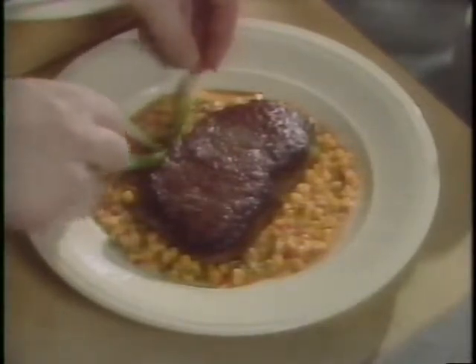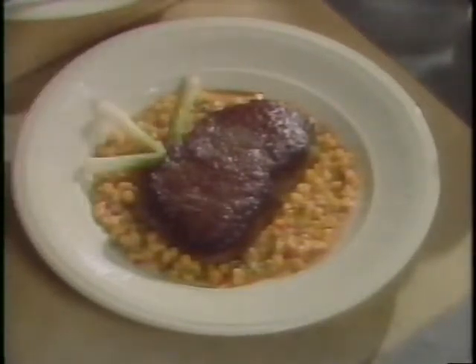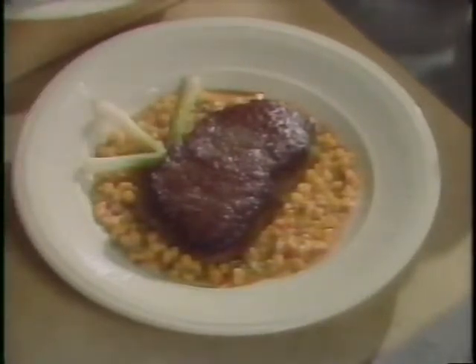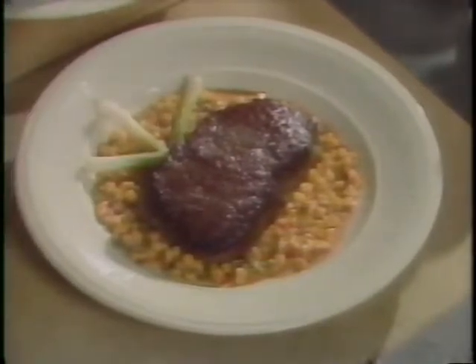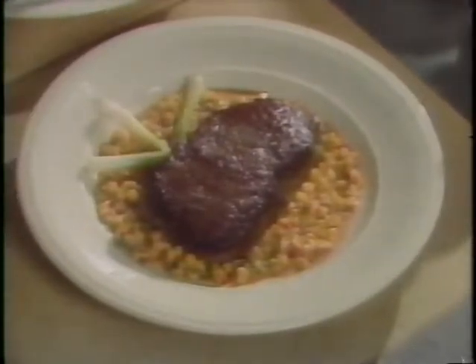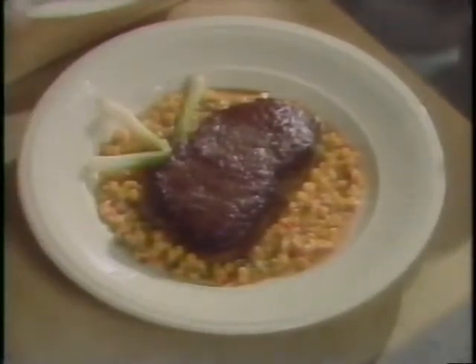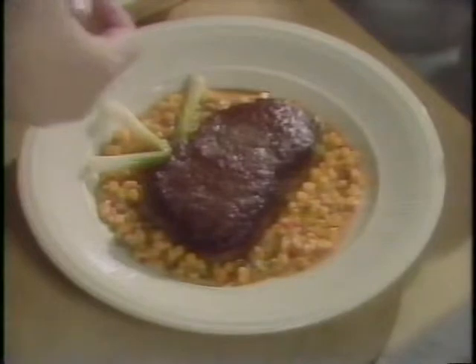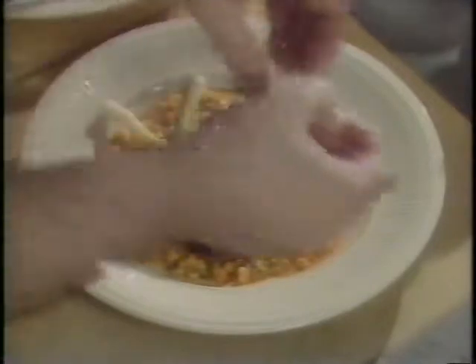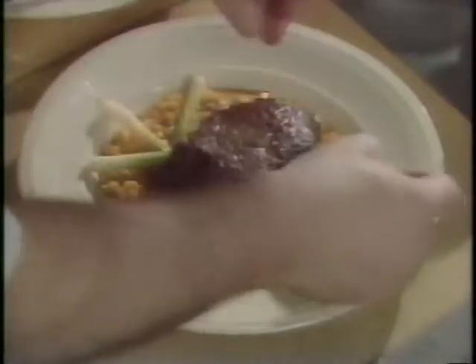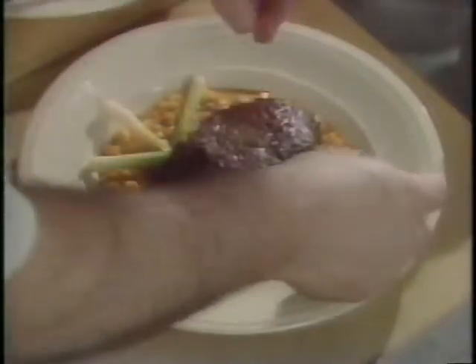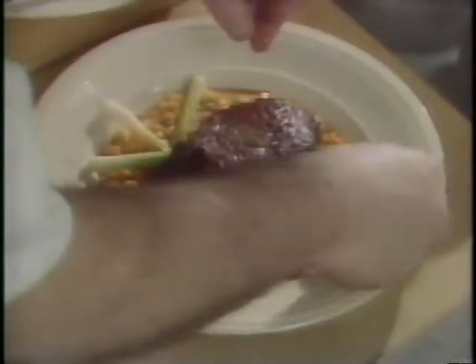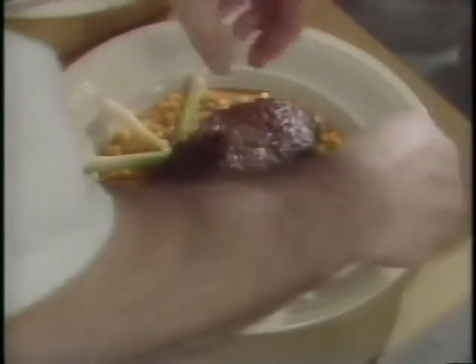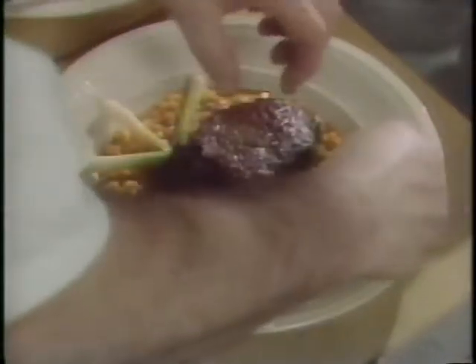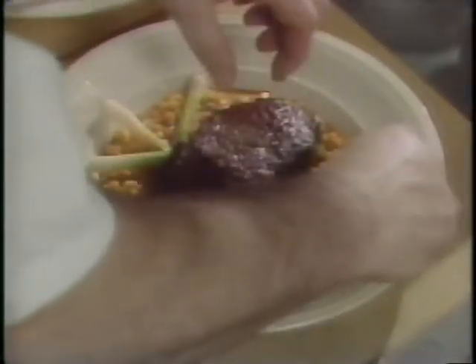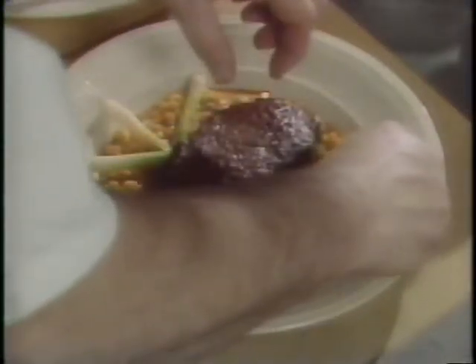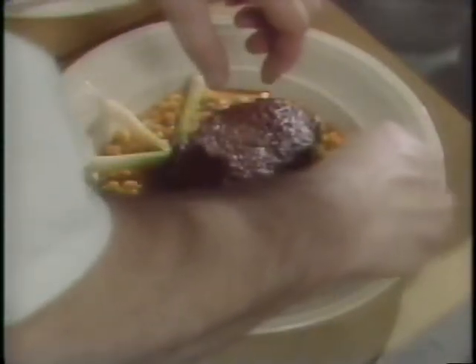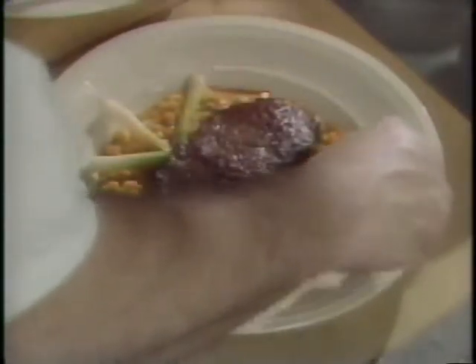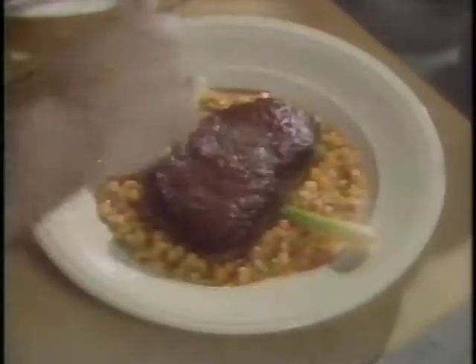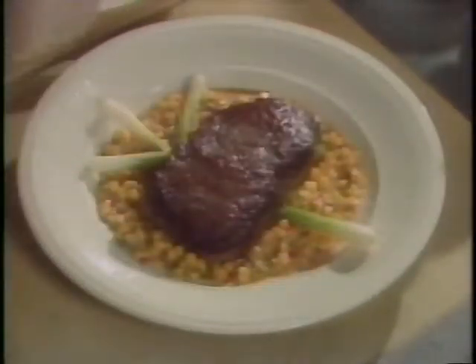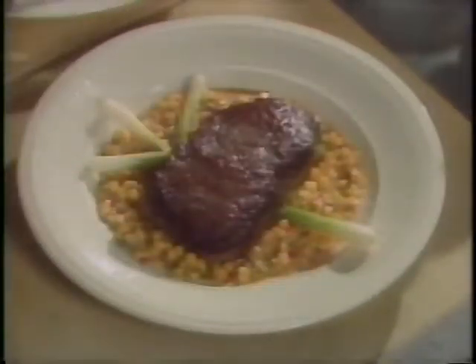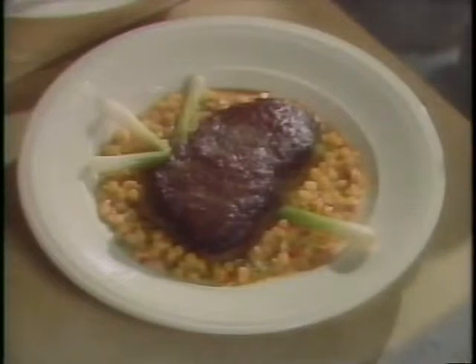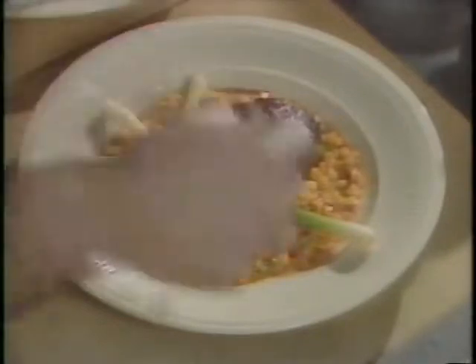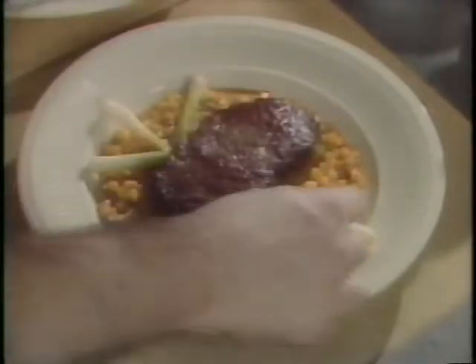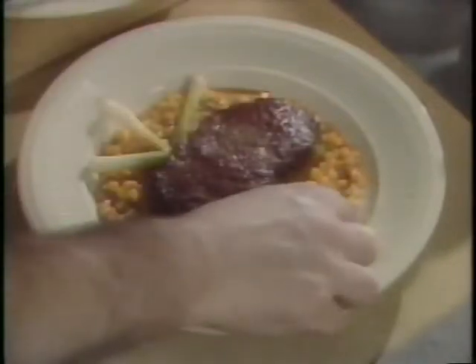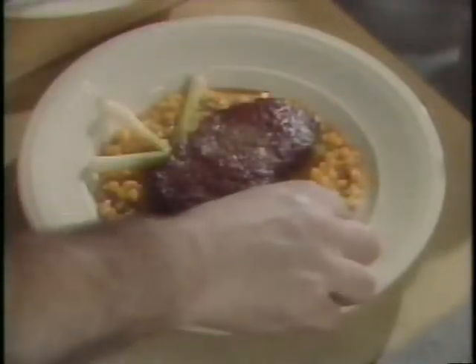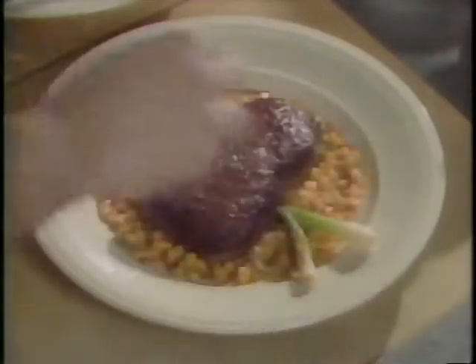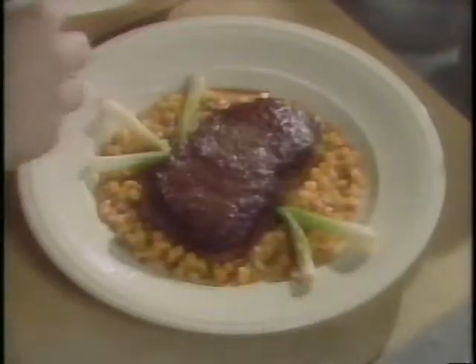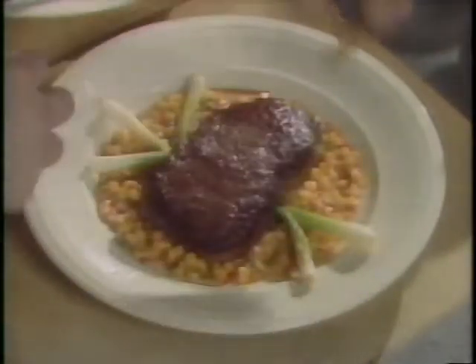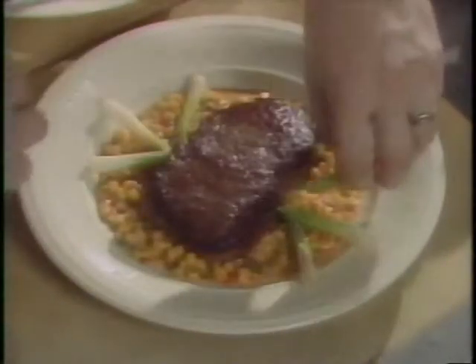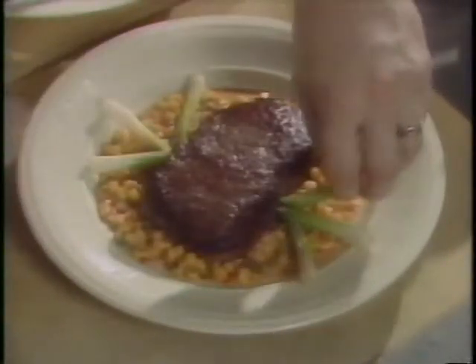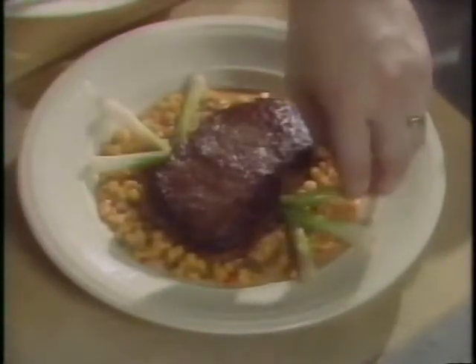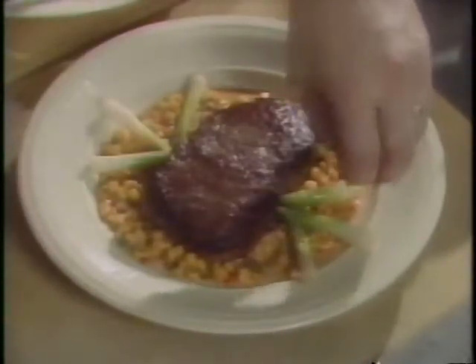With this, you'd want to serve a full-bodied Pinot Noir or Cabernet to stand up to the bold flavors of the beef and the chili.